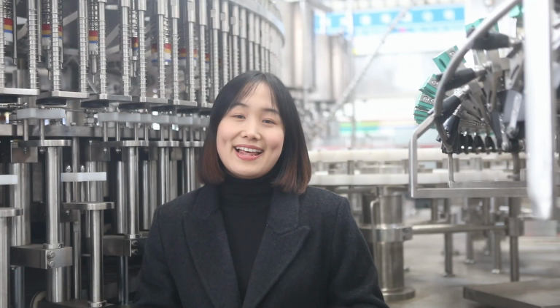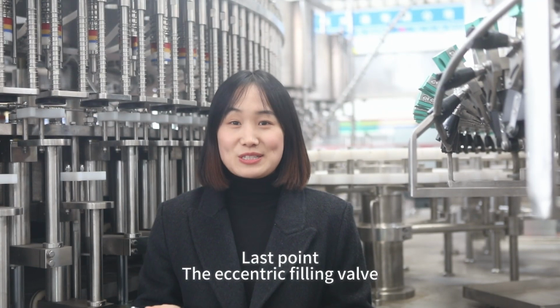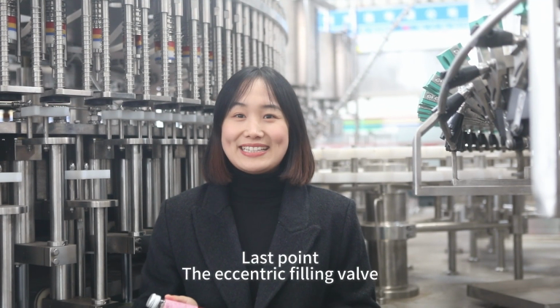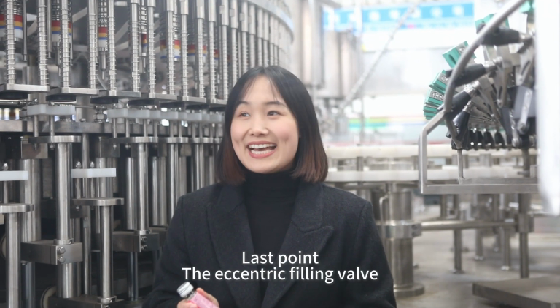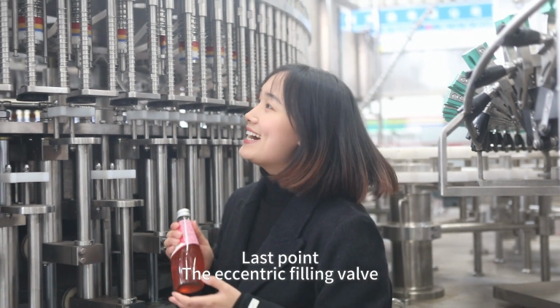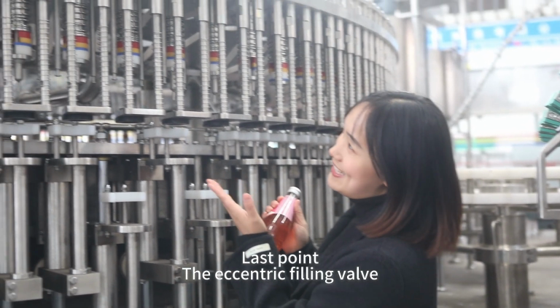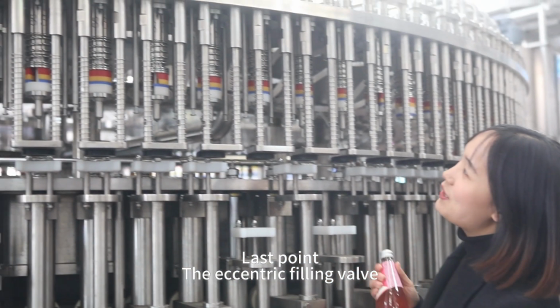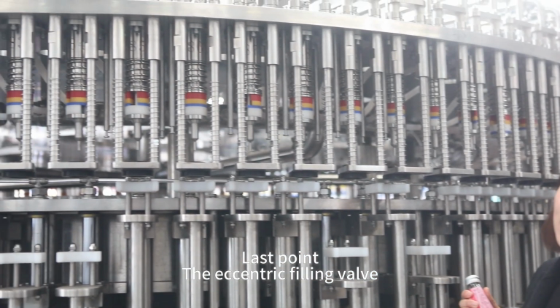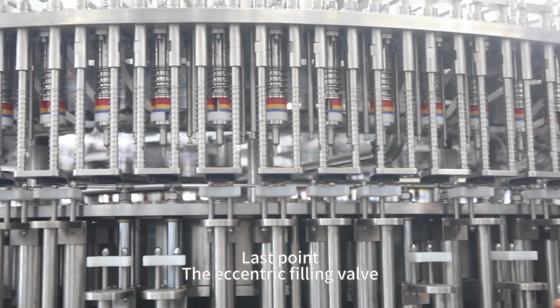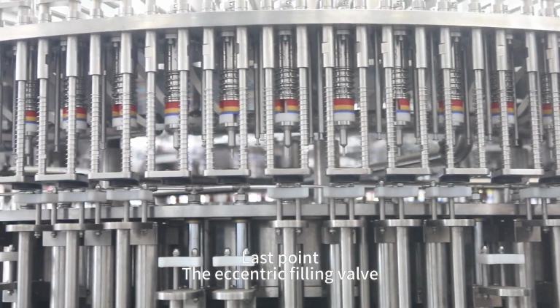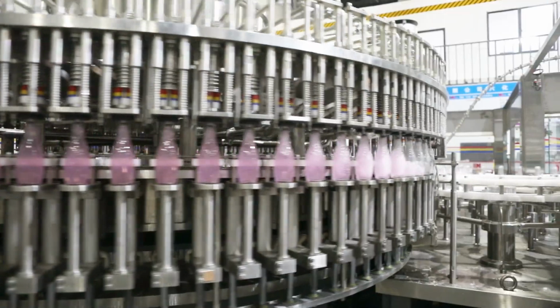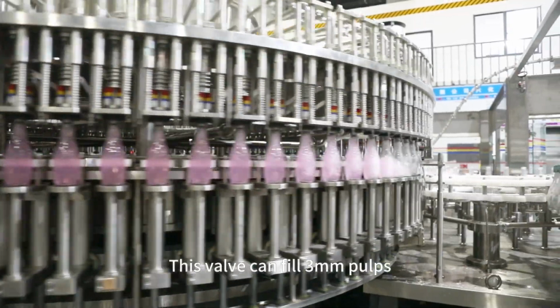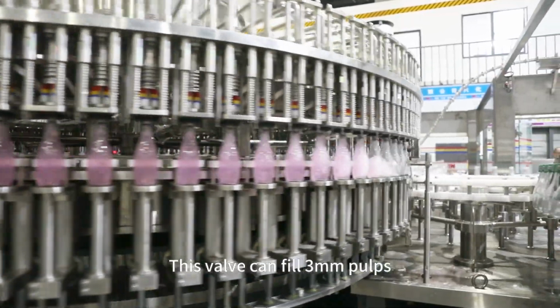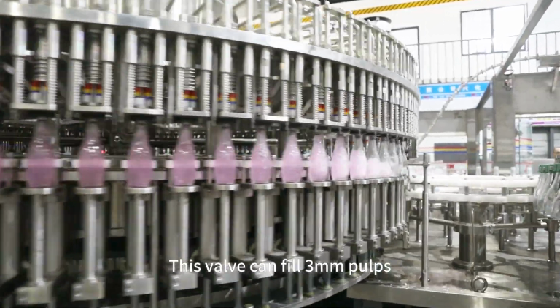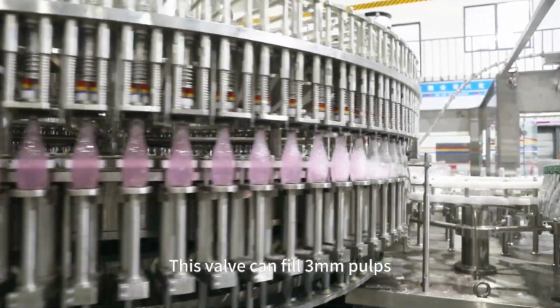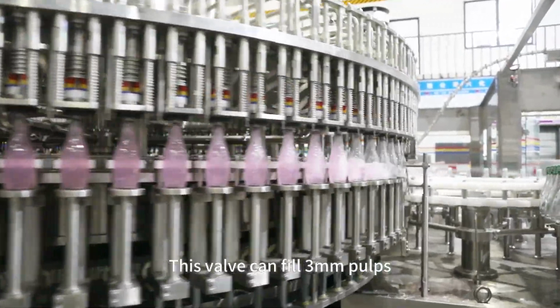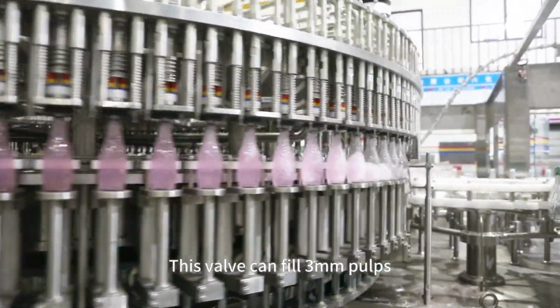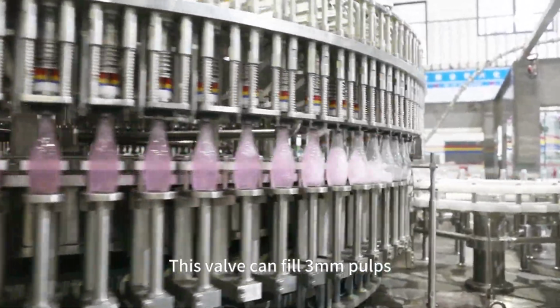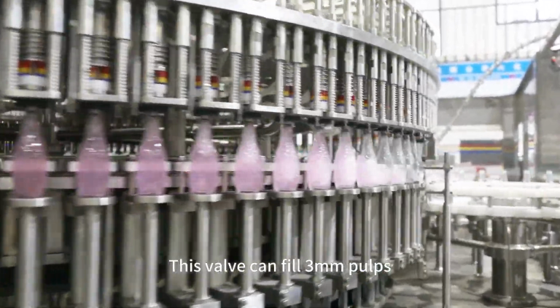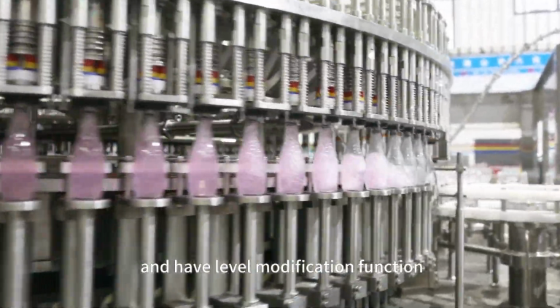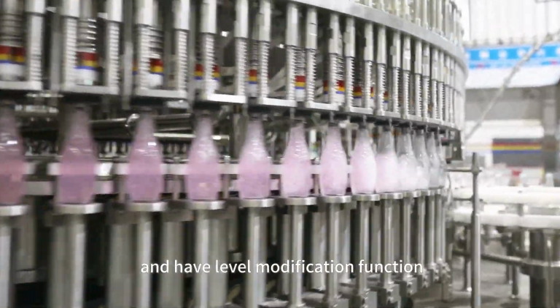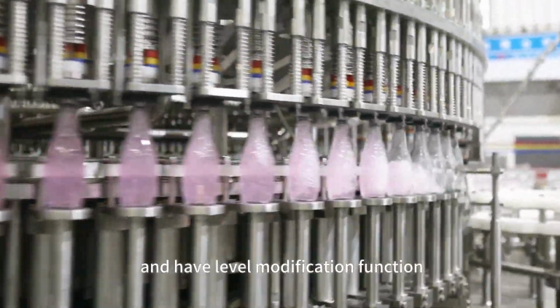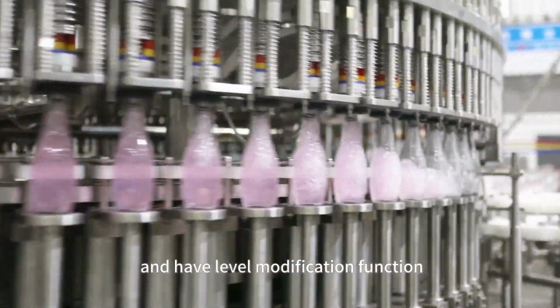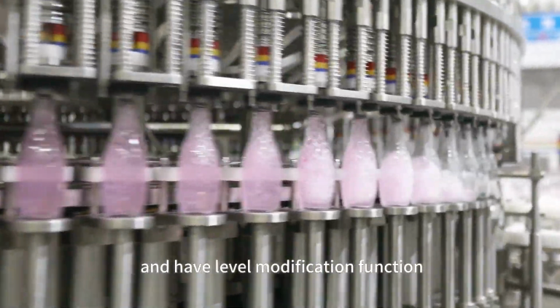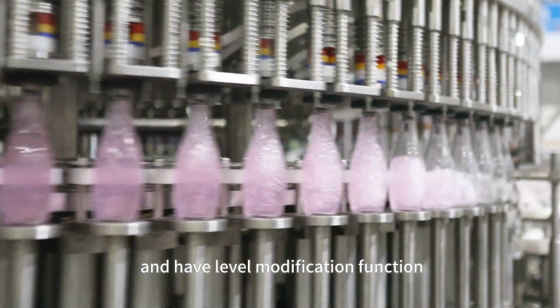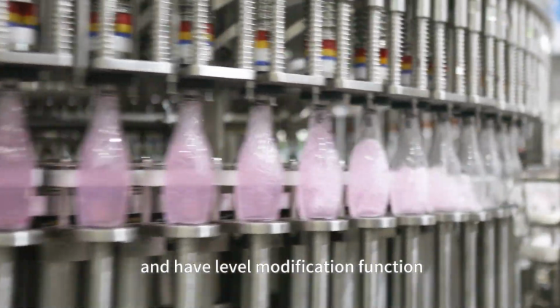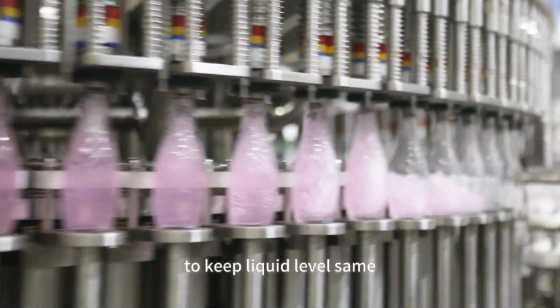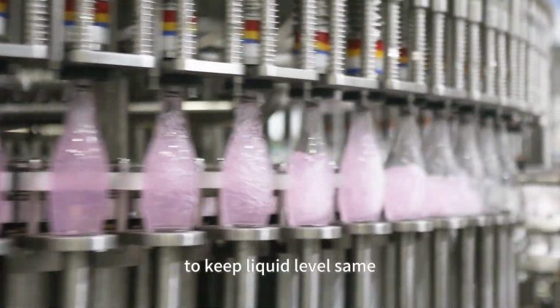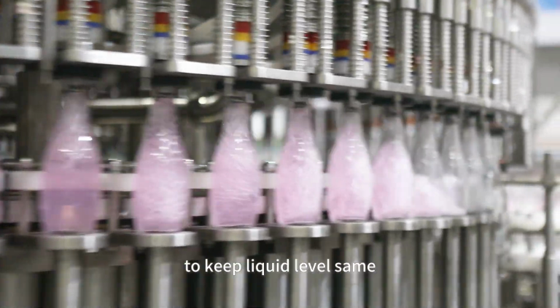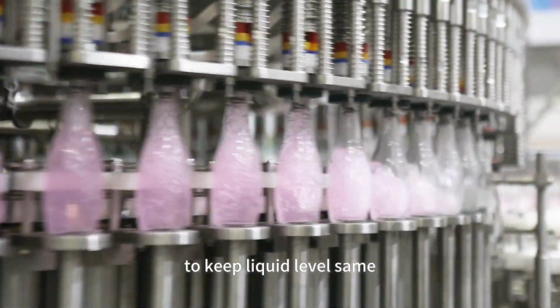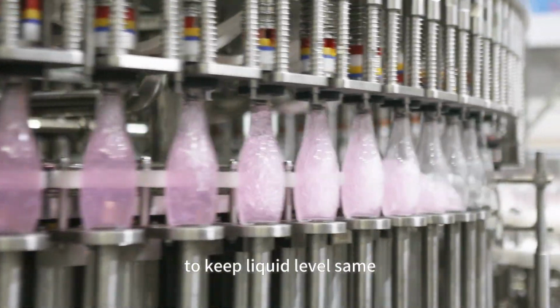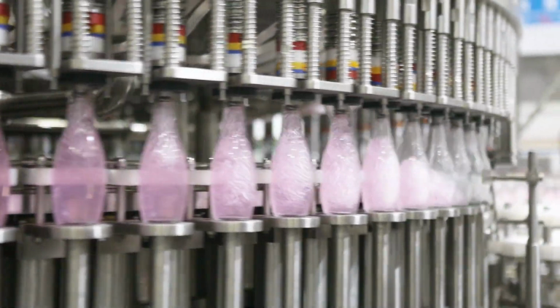Last point: the eccentric filling valve. This valve can fill 3mm pulps and has a level modification function. The tips need to take level training.